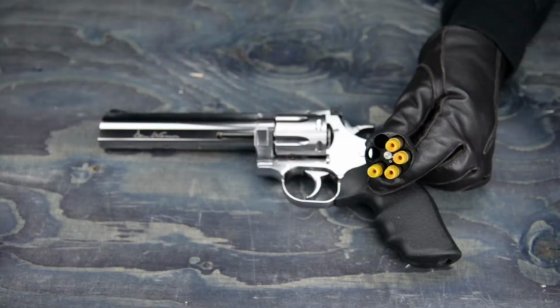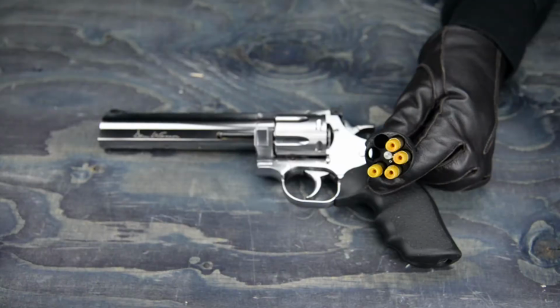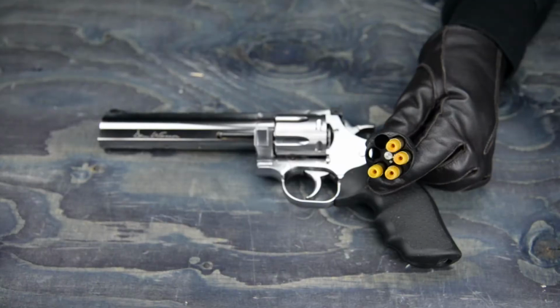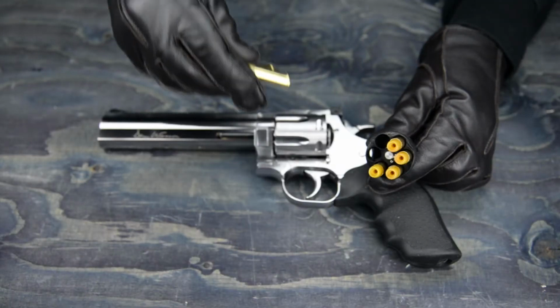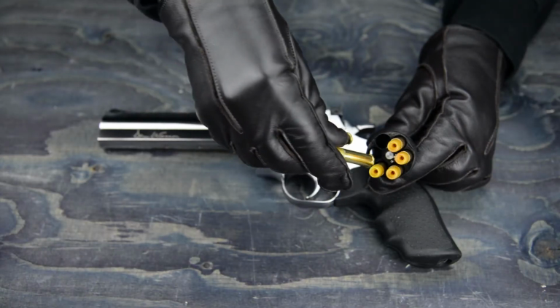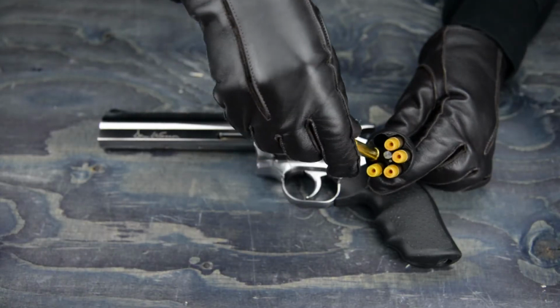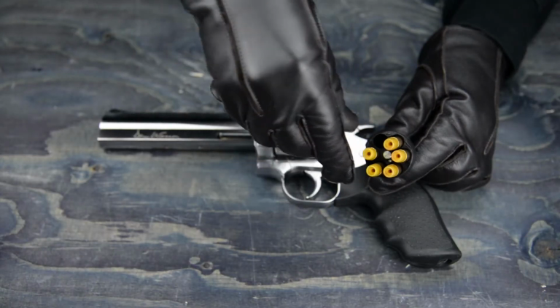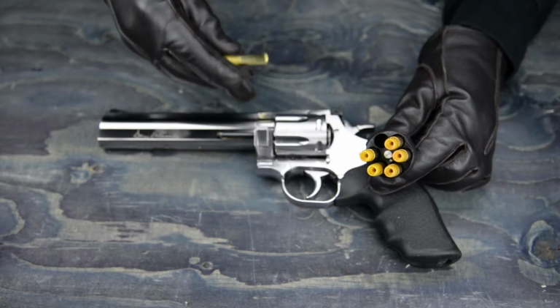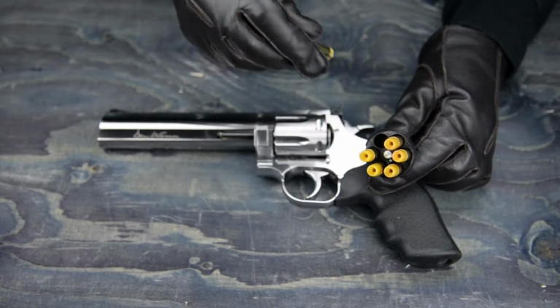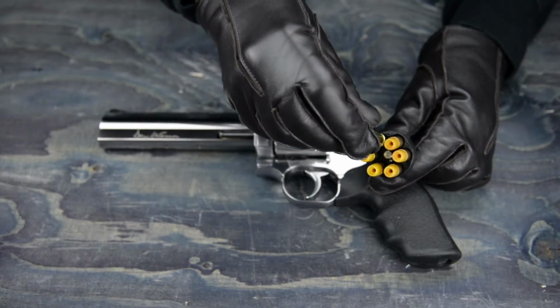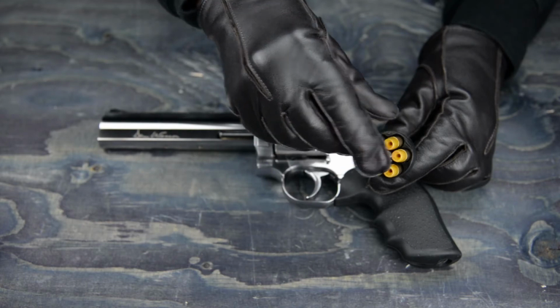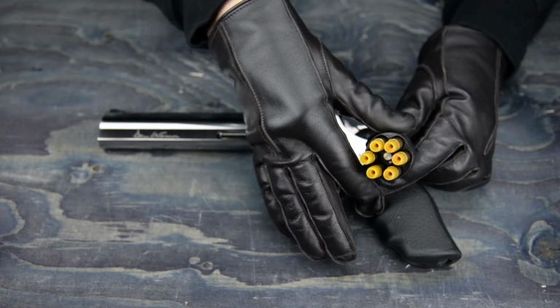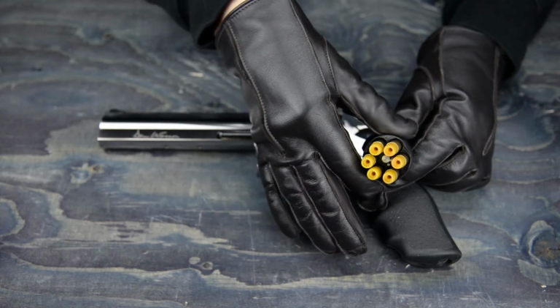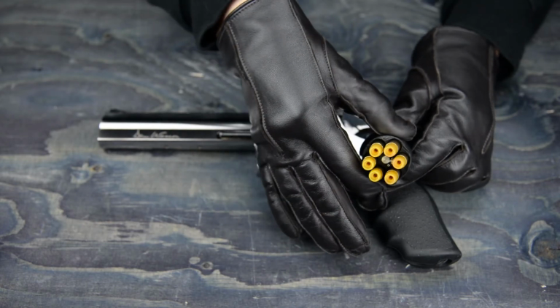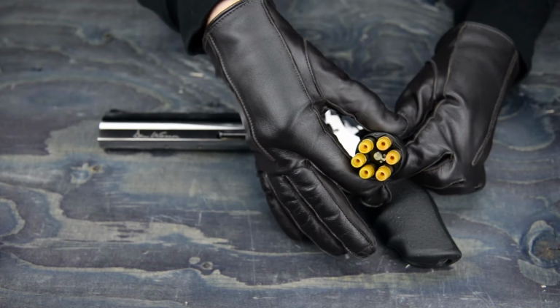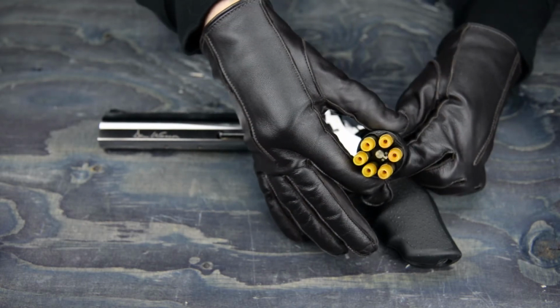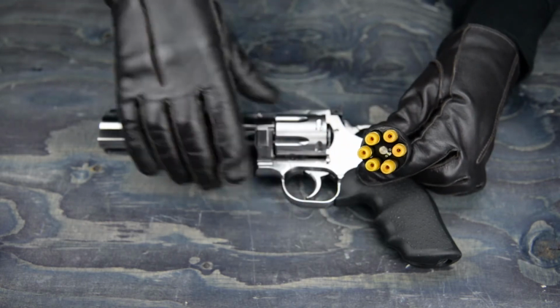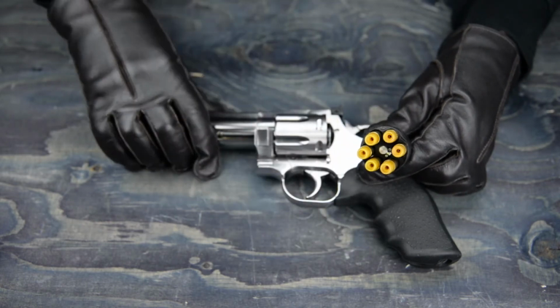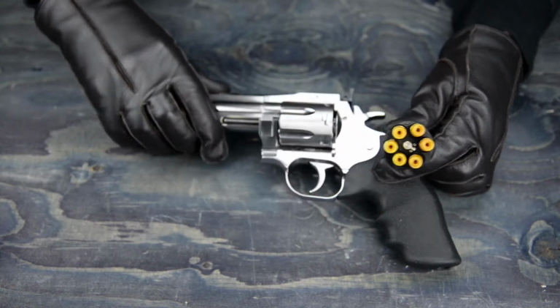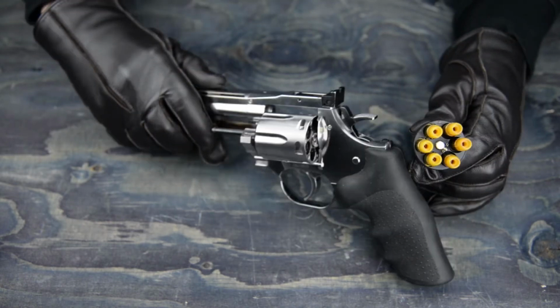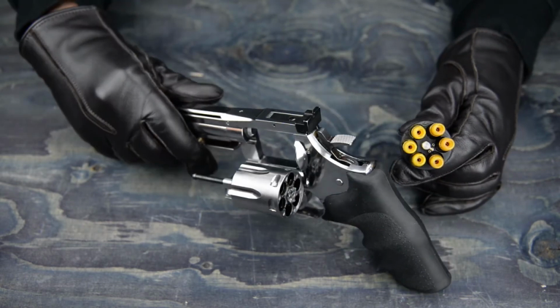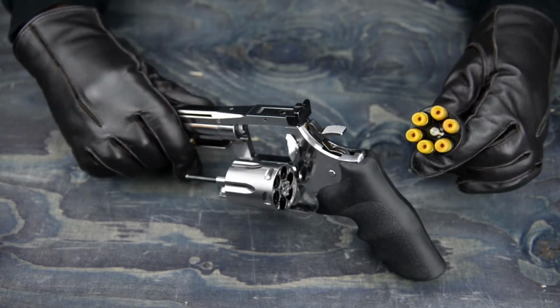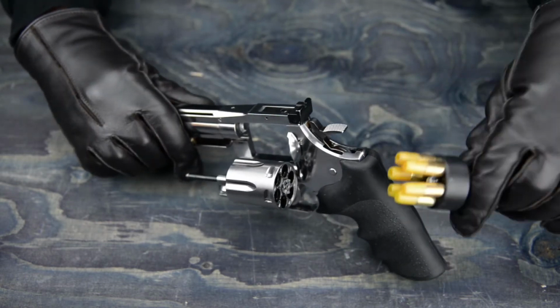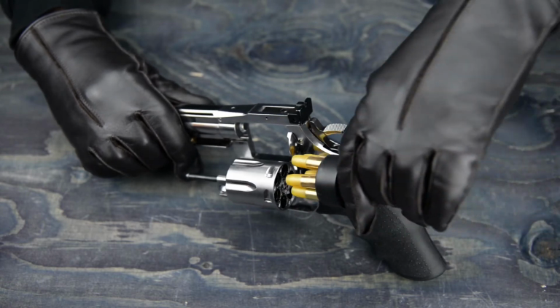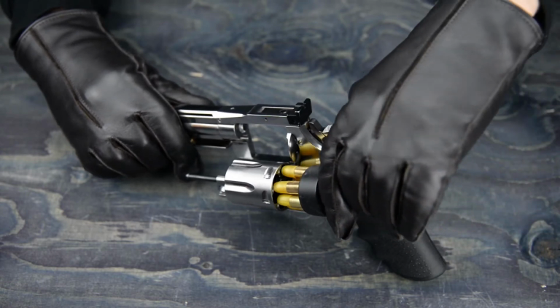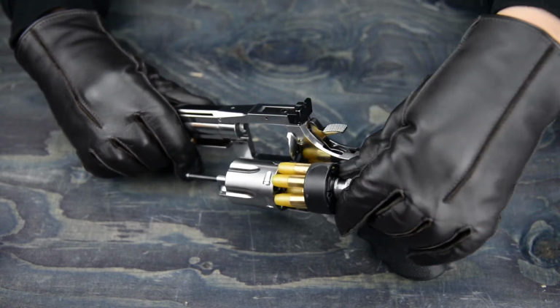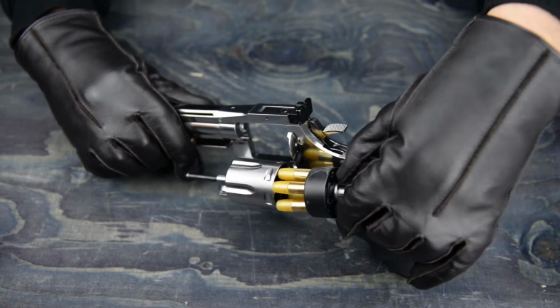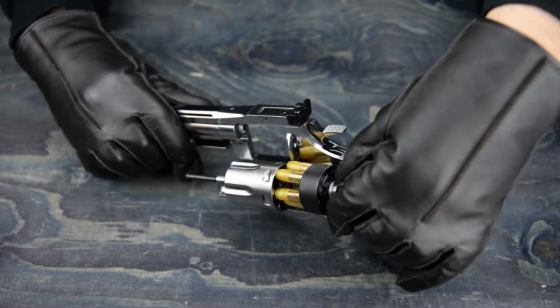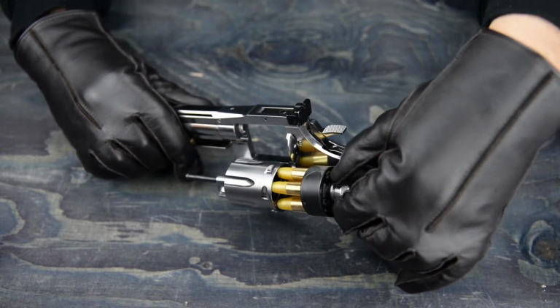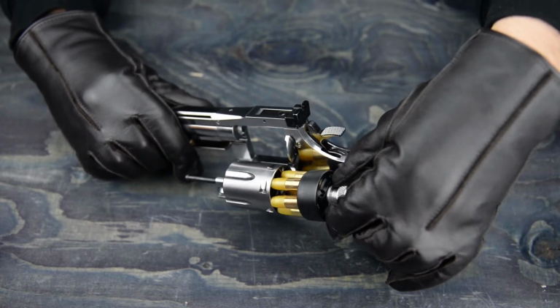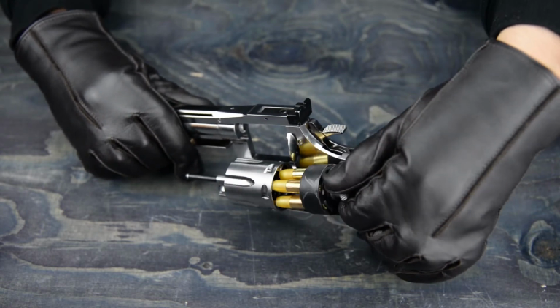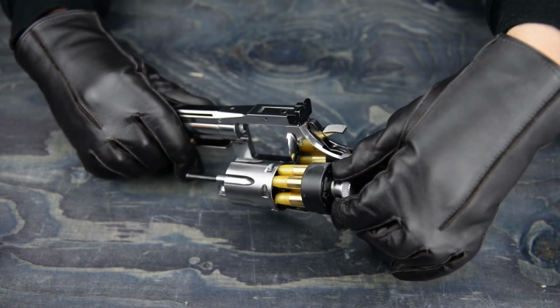The problem with the real steel speed loader is when I load my shells and lock them into place, they point outwards instead of straight on. This will not do!